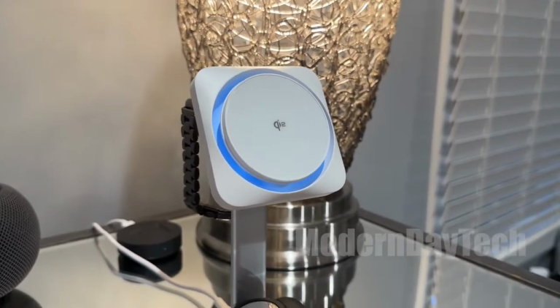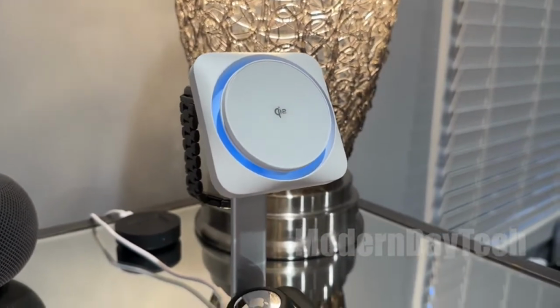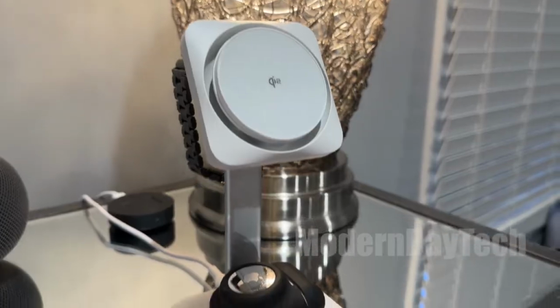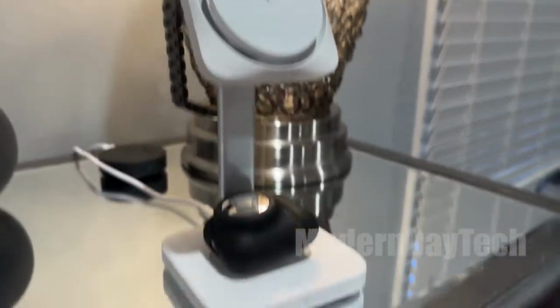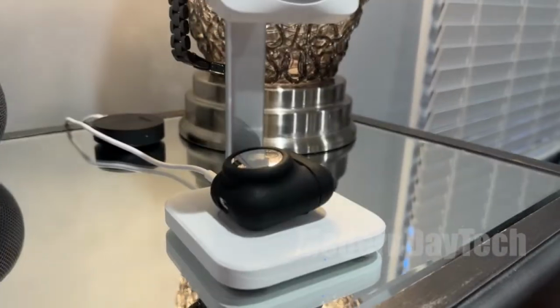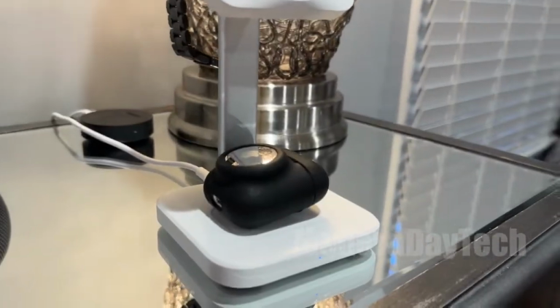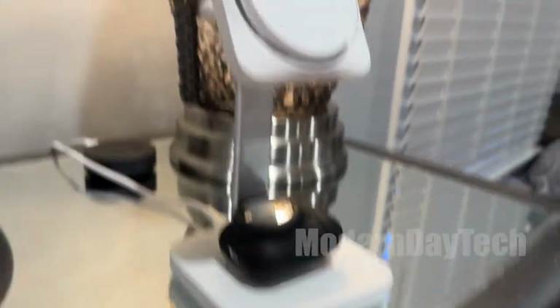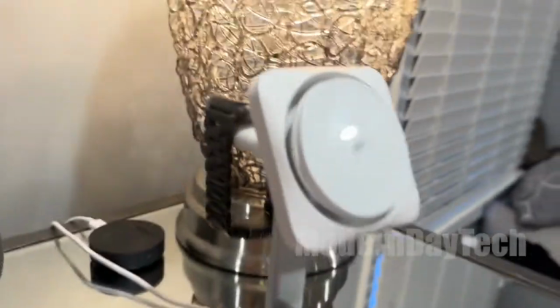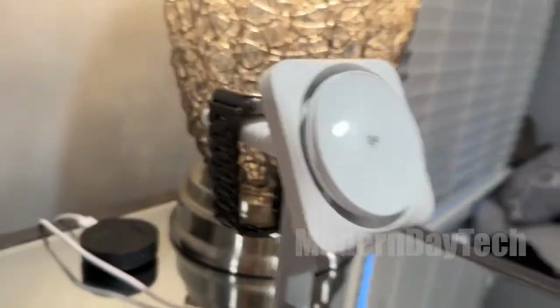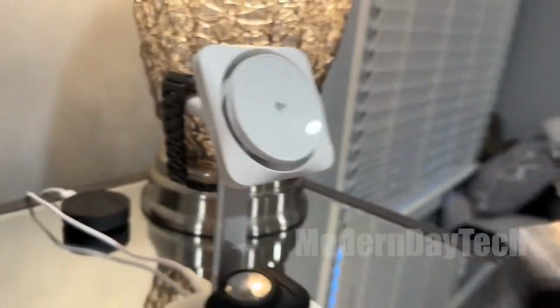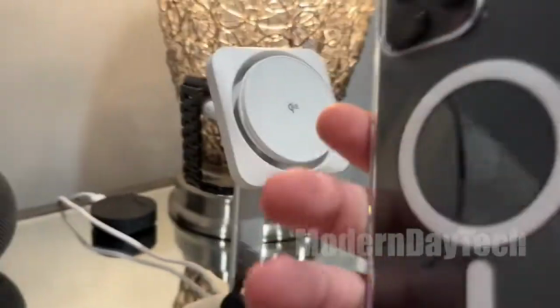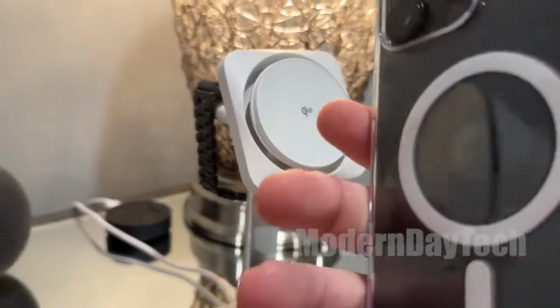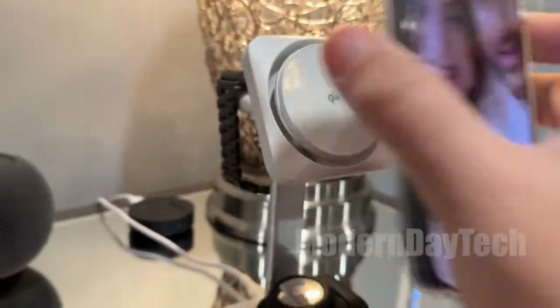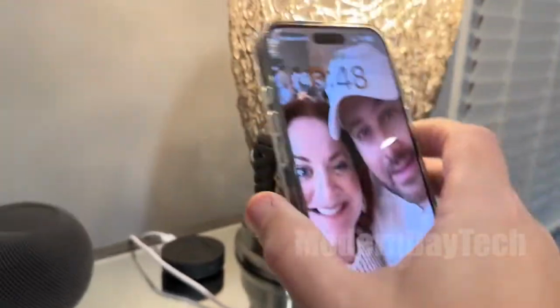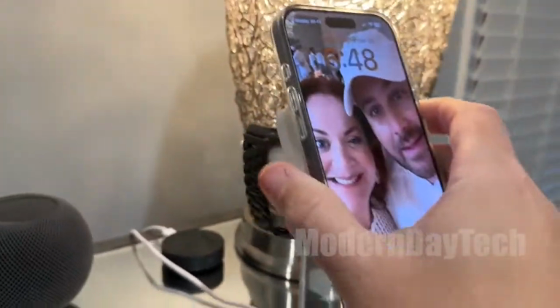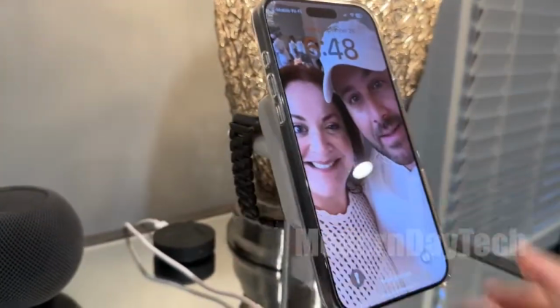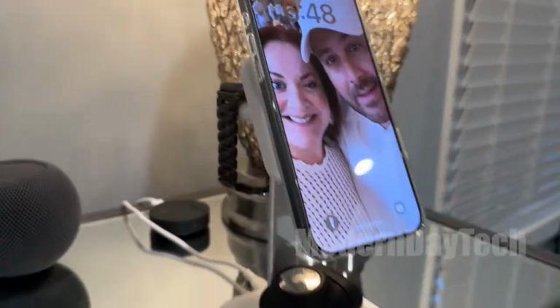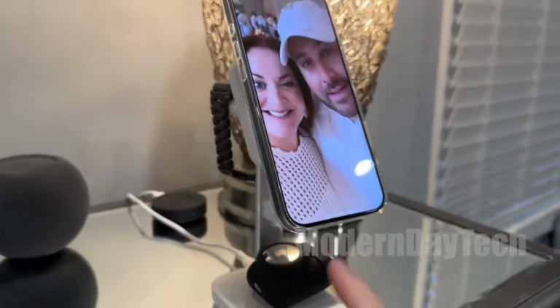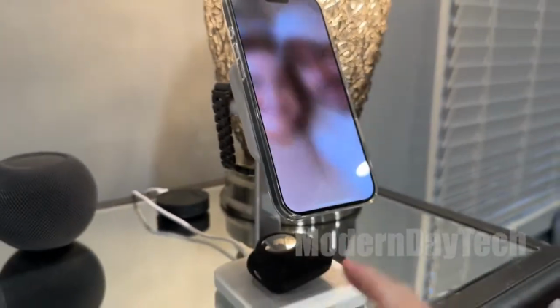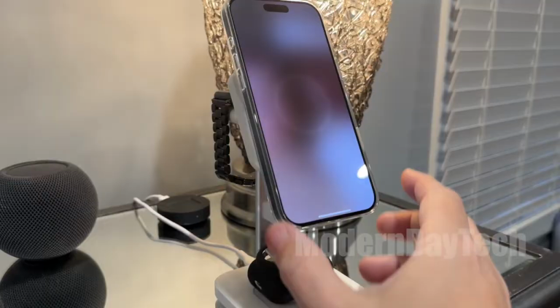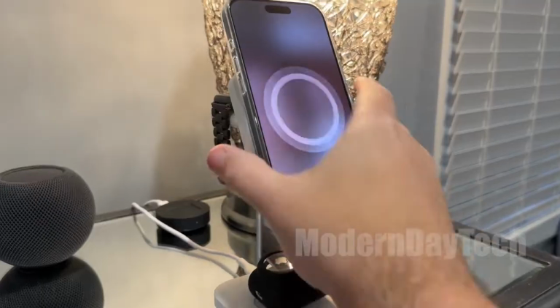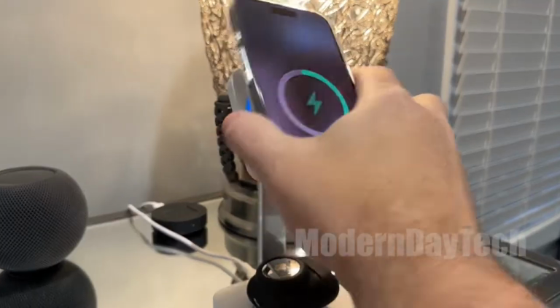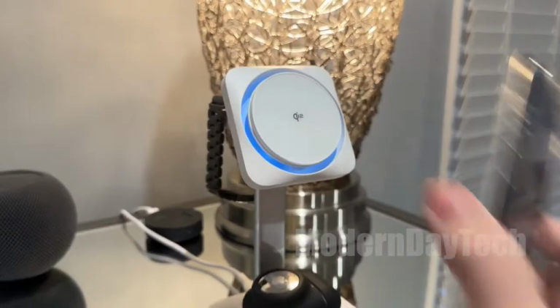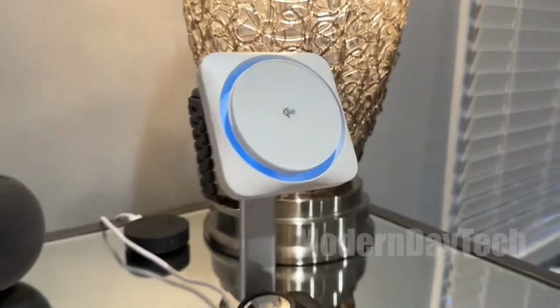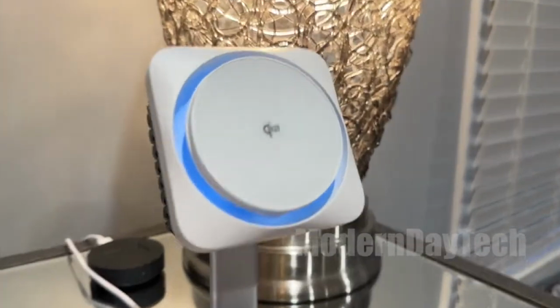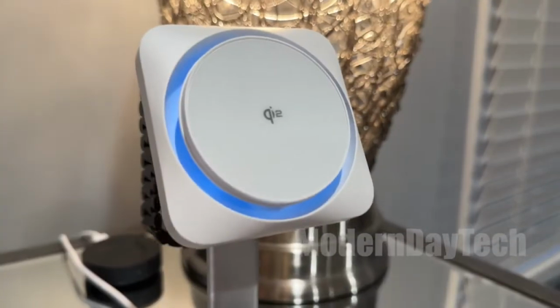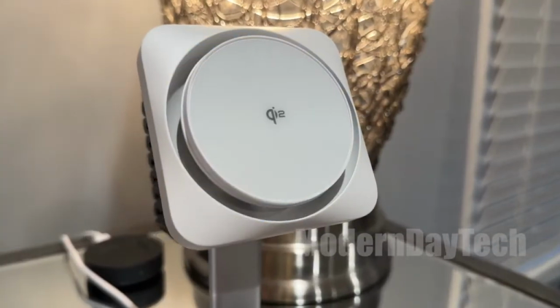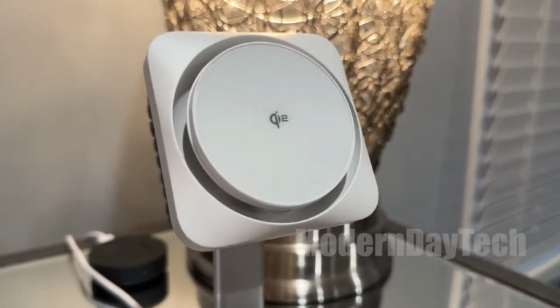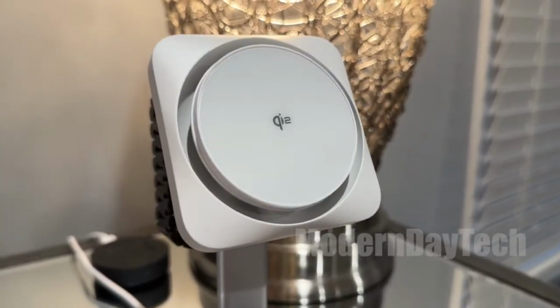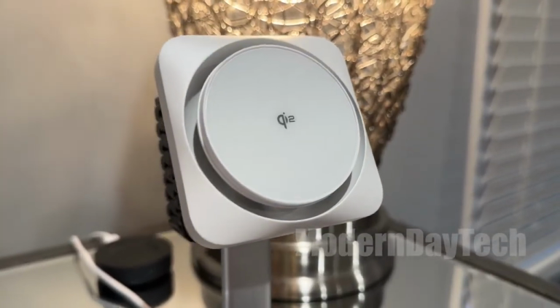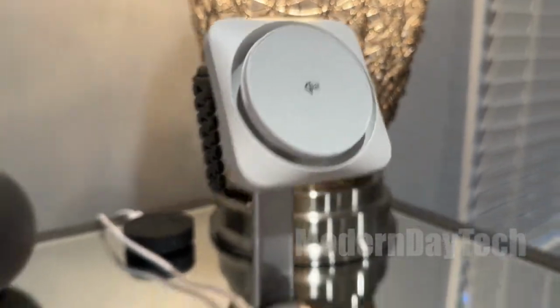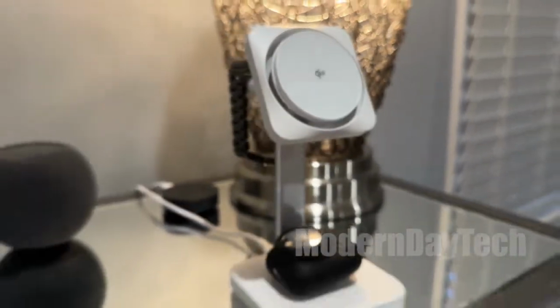It runs about 10 degrees cooler, so it can output more and your phone won't overheat, which is a big plus when you need it.